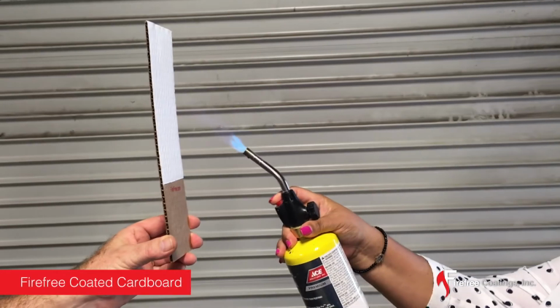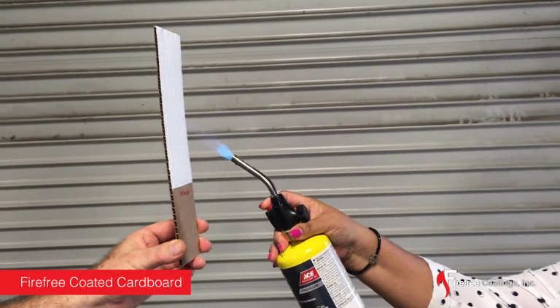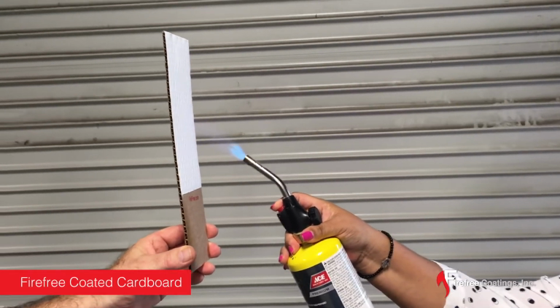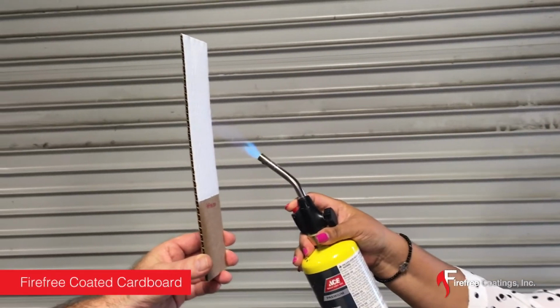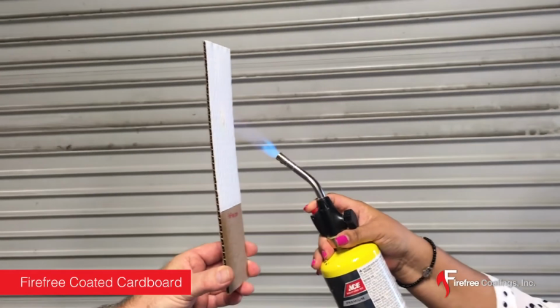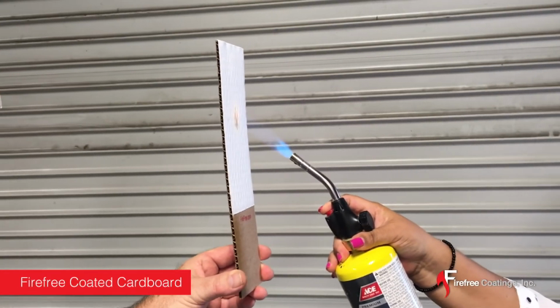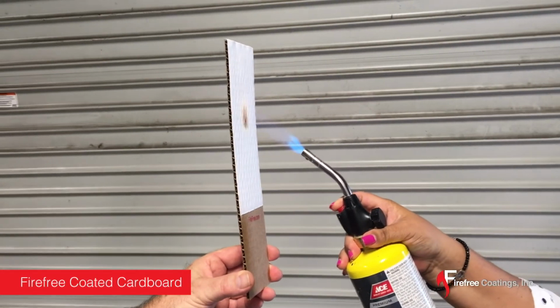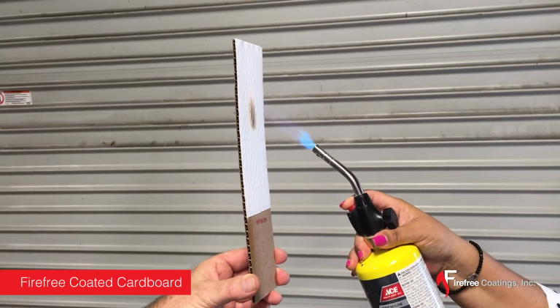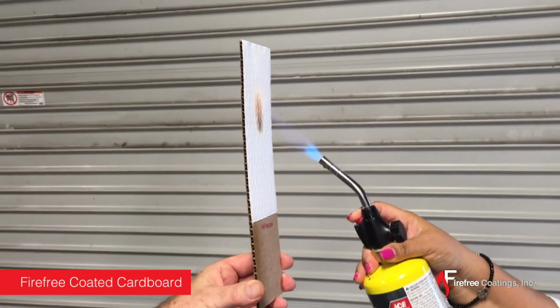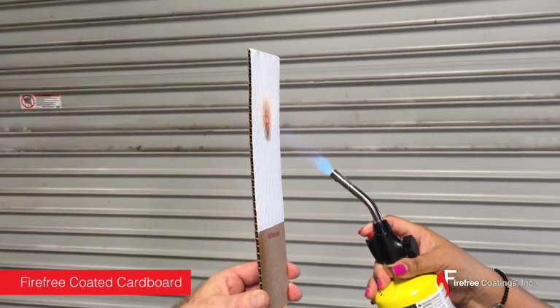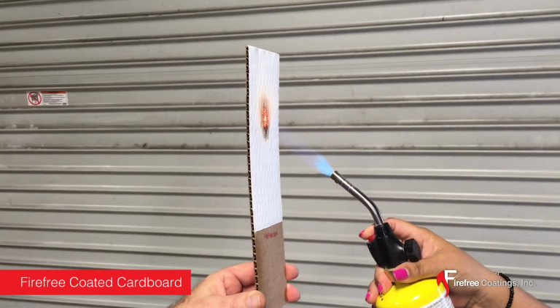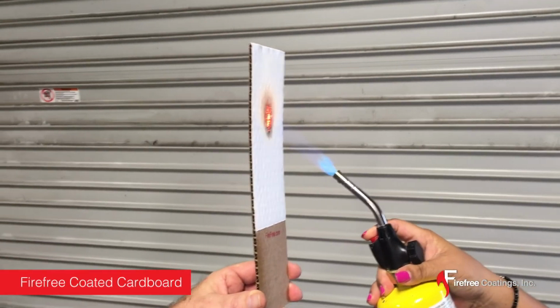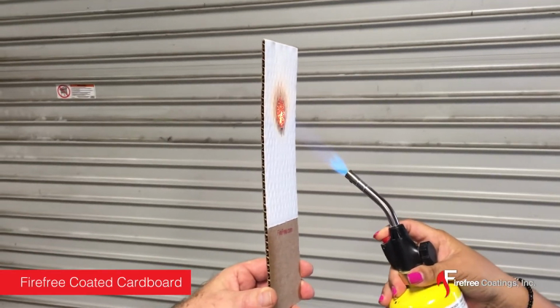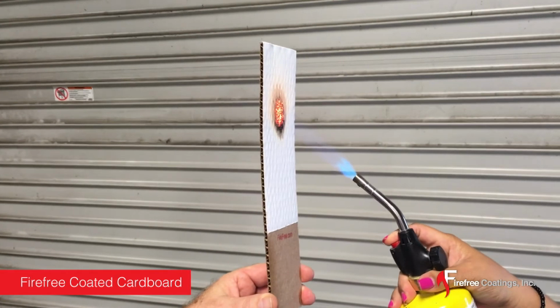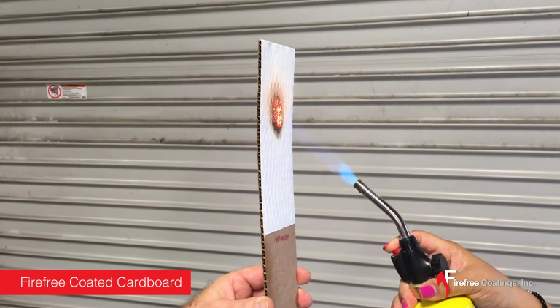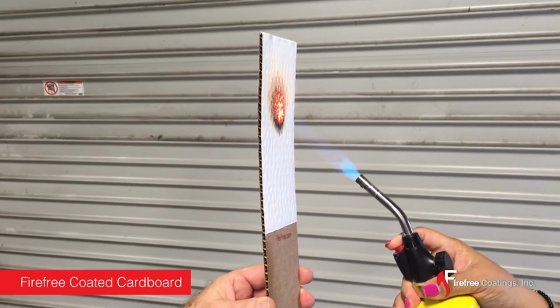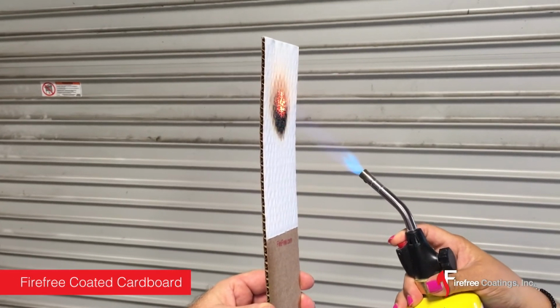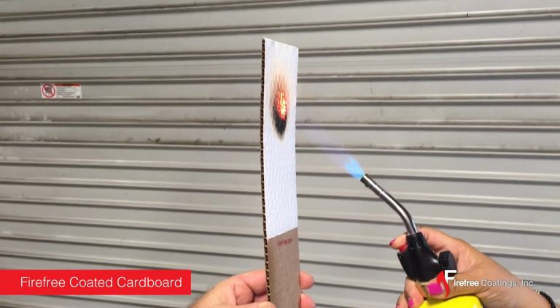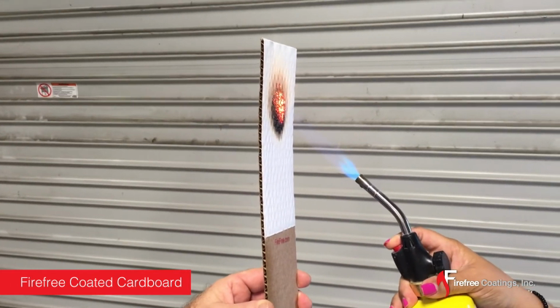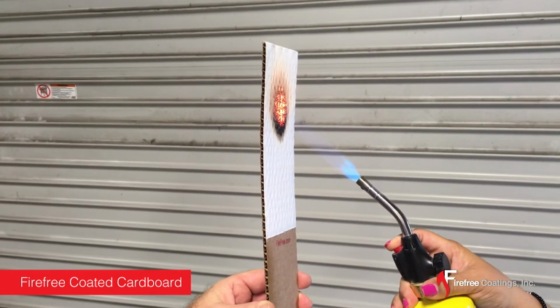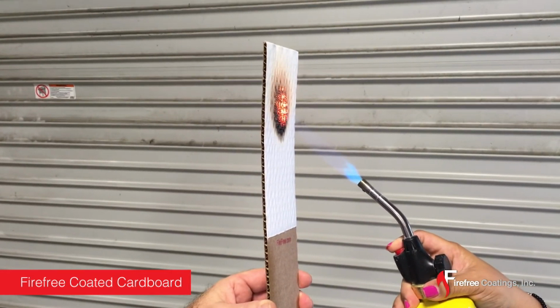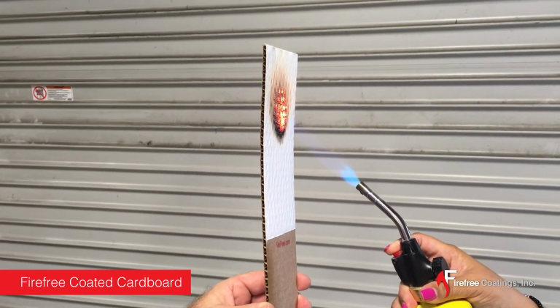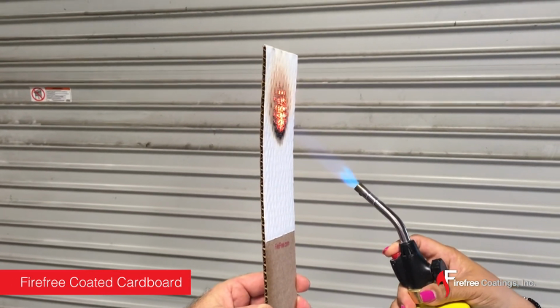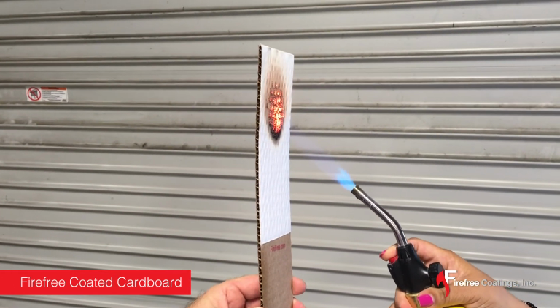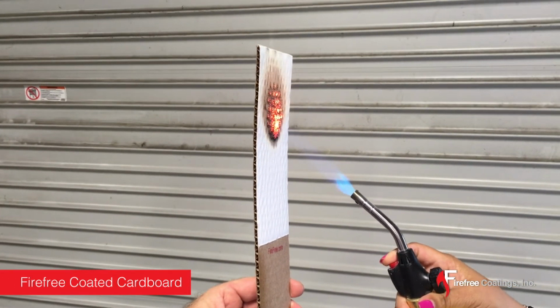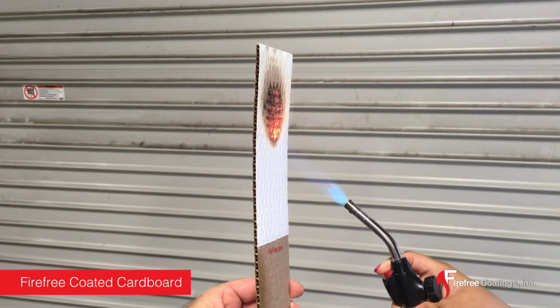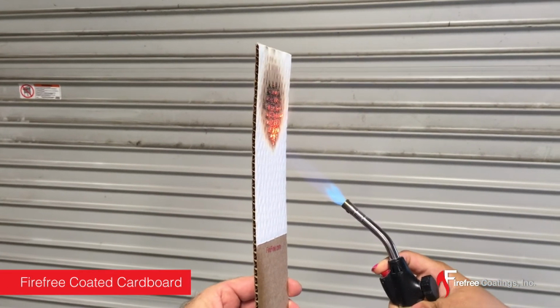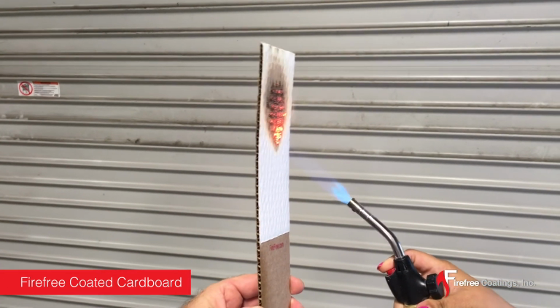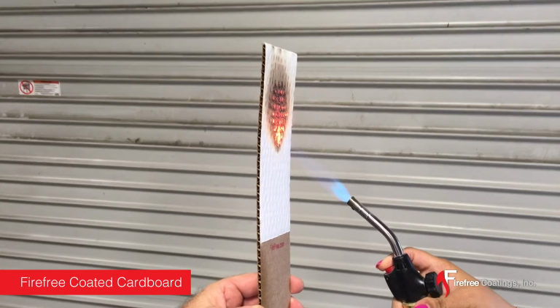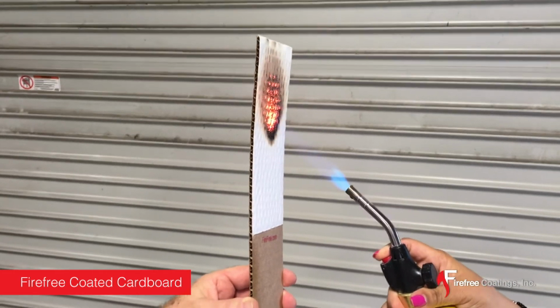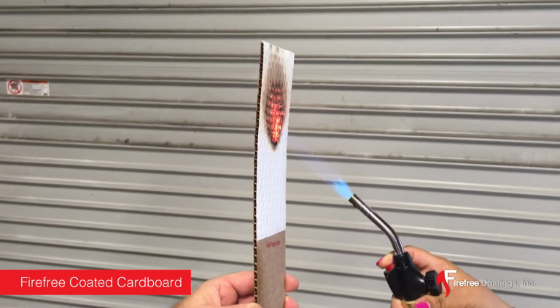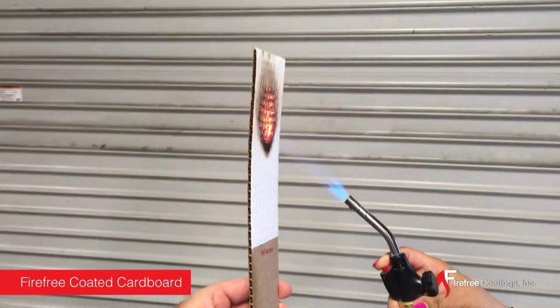When the cardboard painted with fire-free is exposed to the torch, the coating intumesces, creating a fire barrier. As a result, the fire-free paint stops the fire from penetrating or inflaming the cardboard.